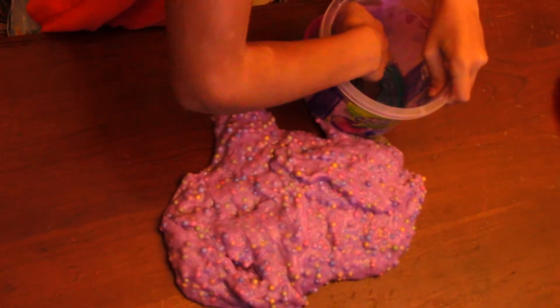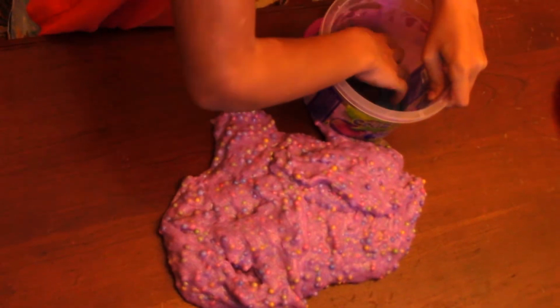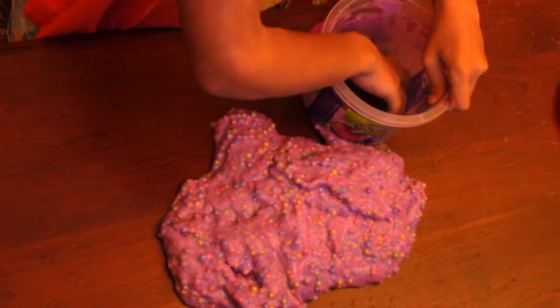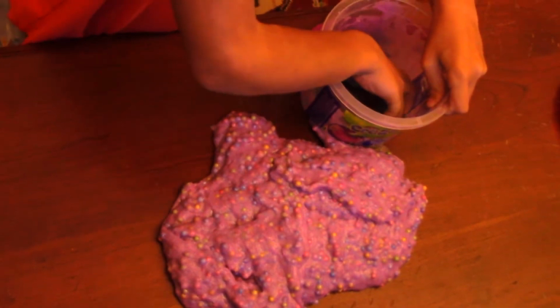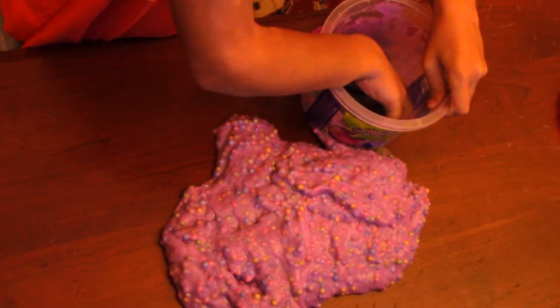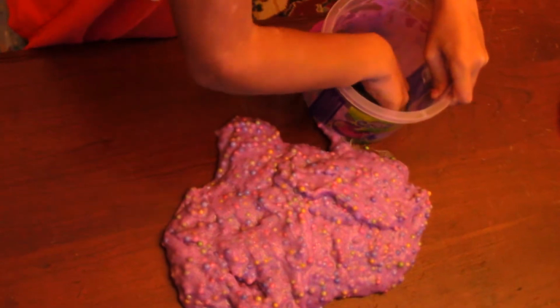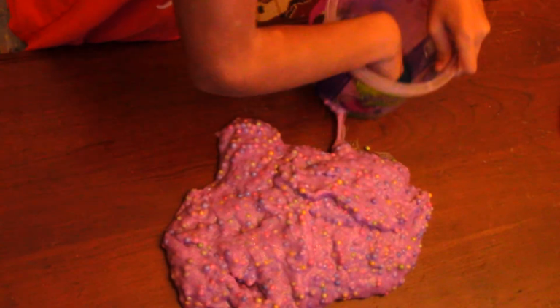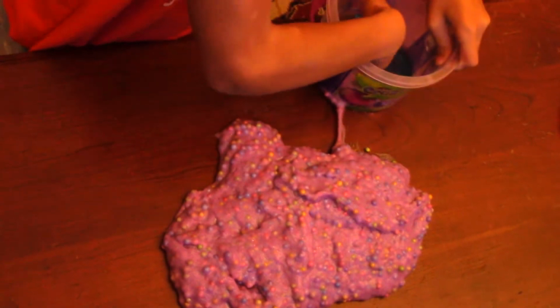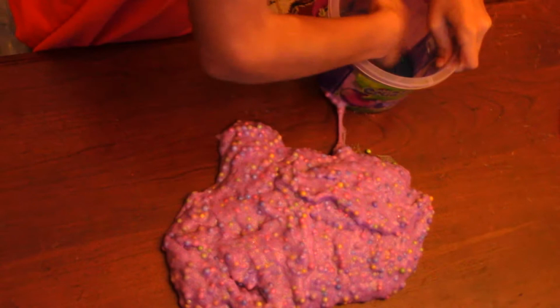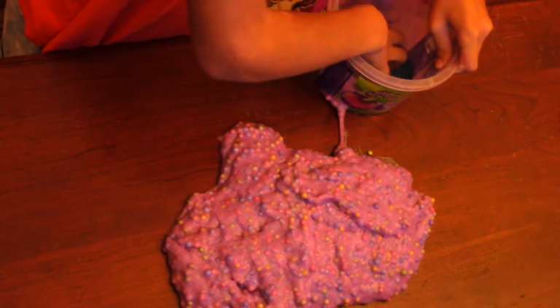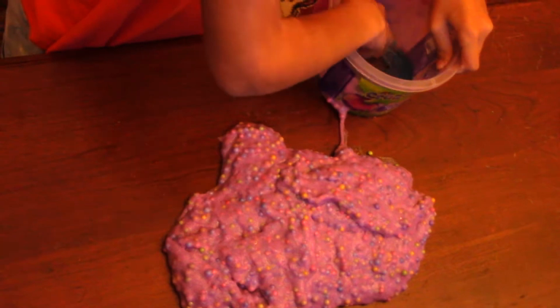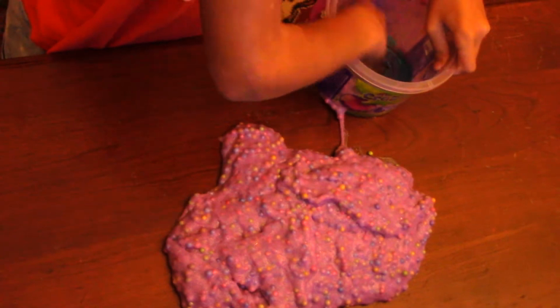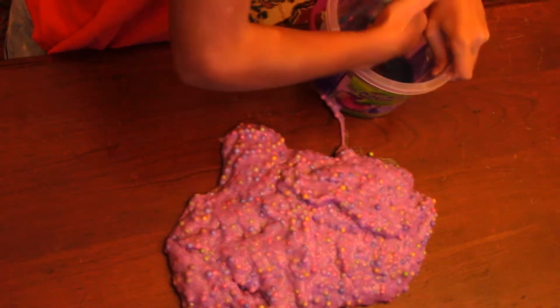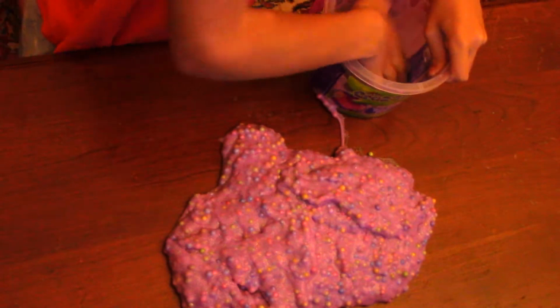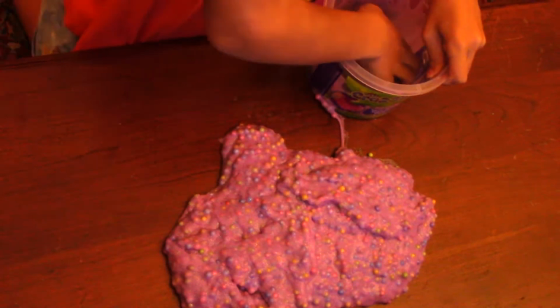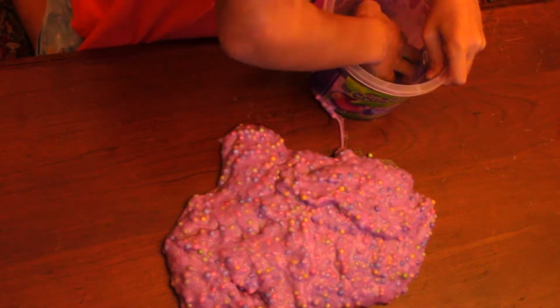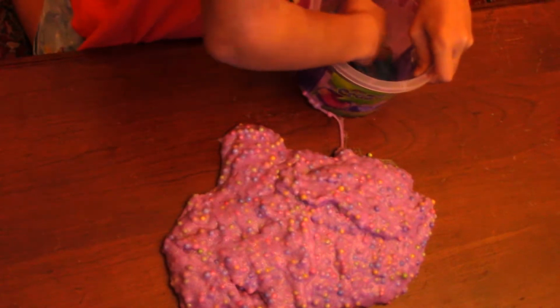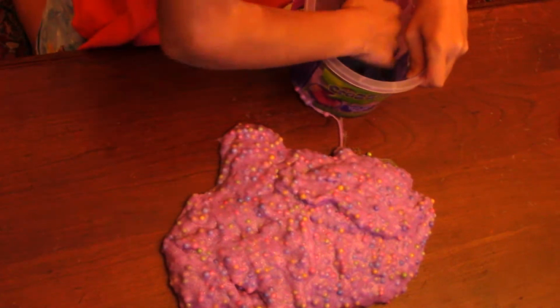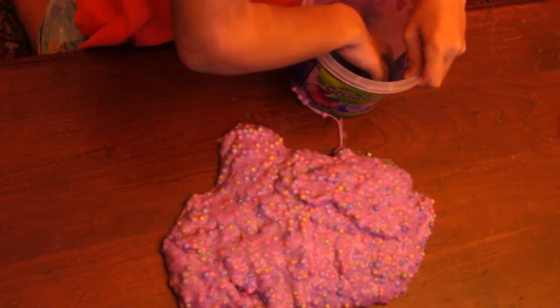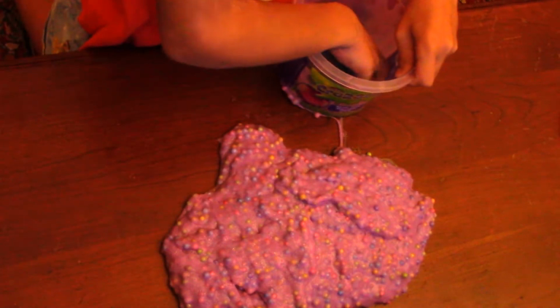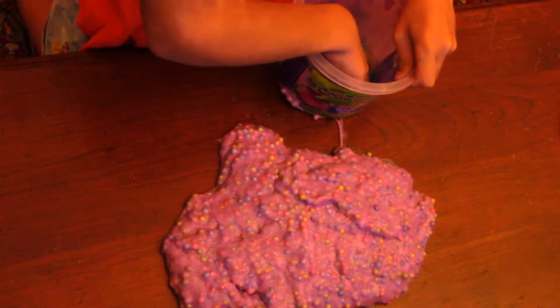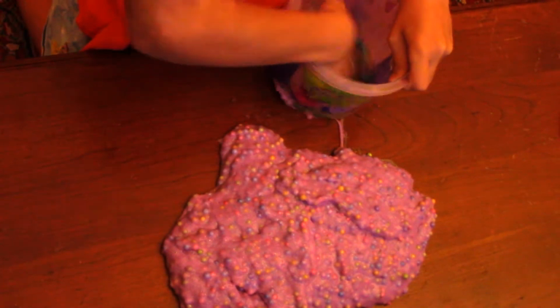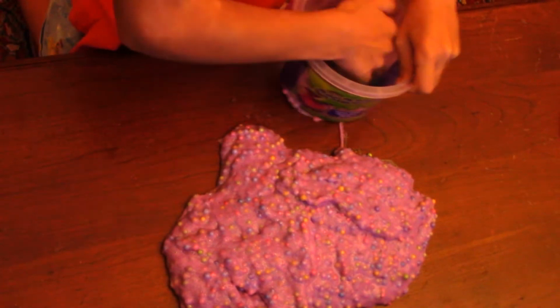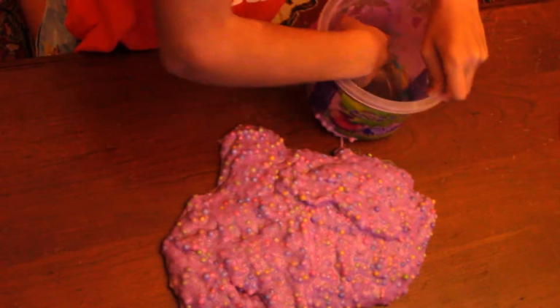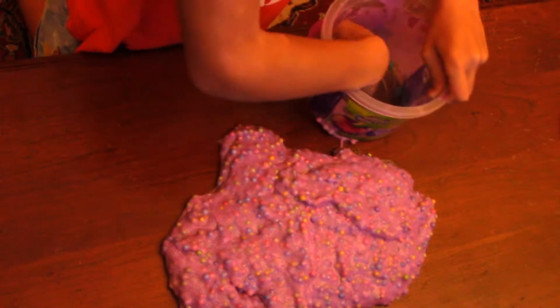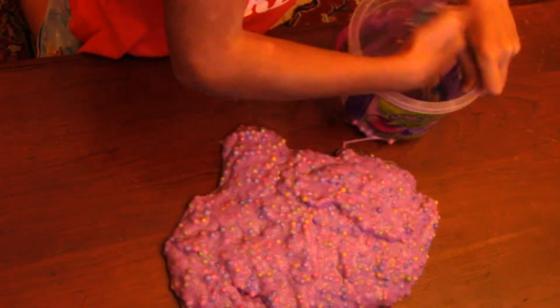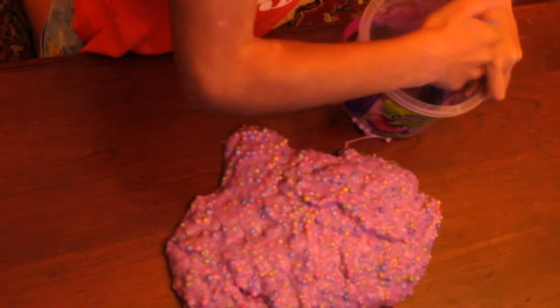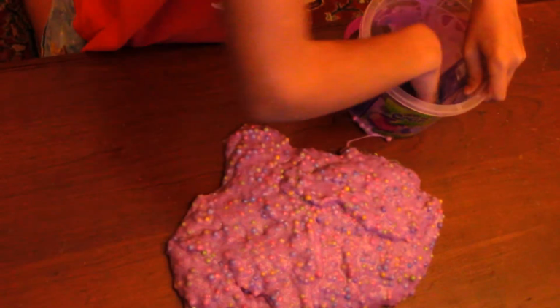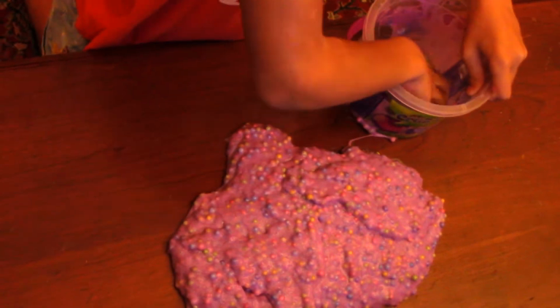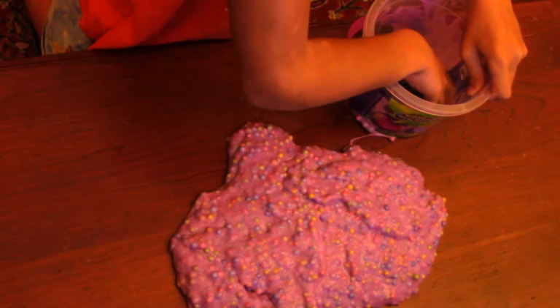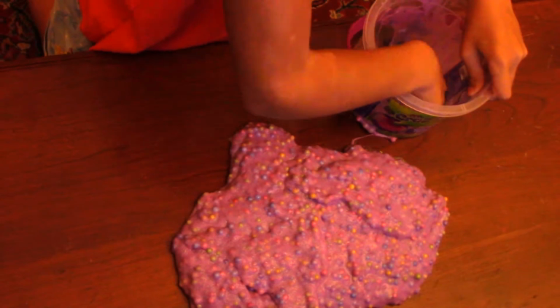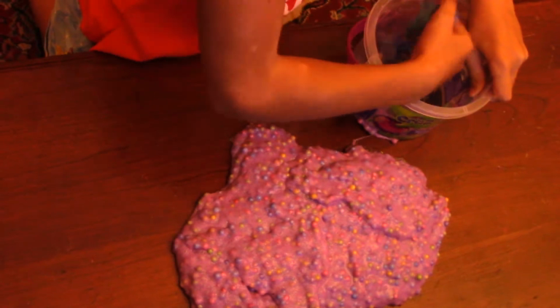Whoa, I think I added too much glitter. But actually, there is no such thing as too much glitter. I don't know what I am talking about.